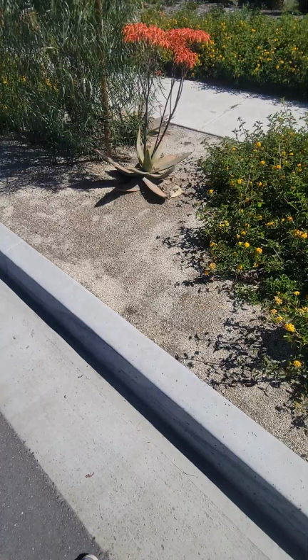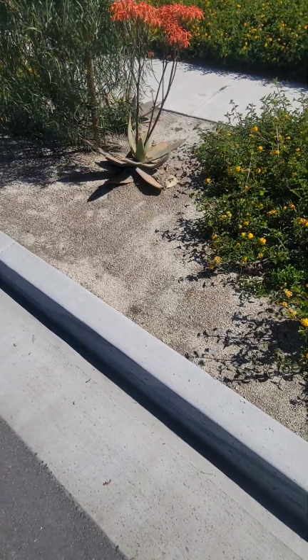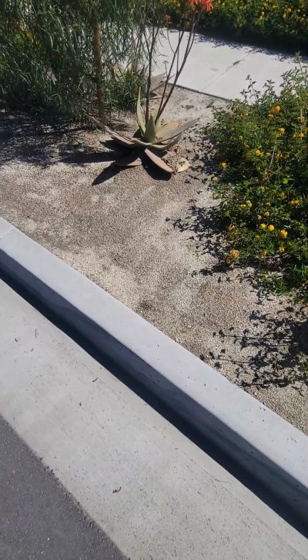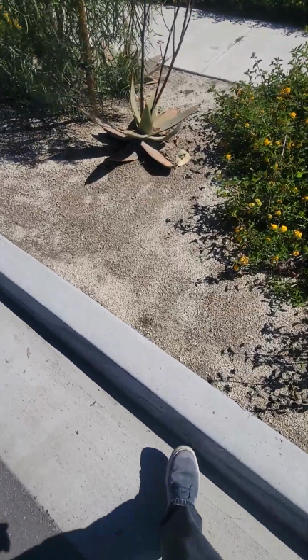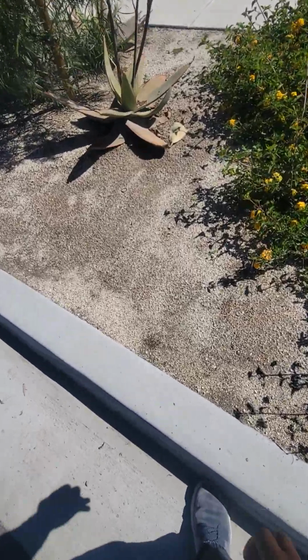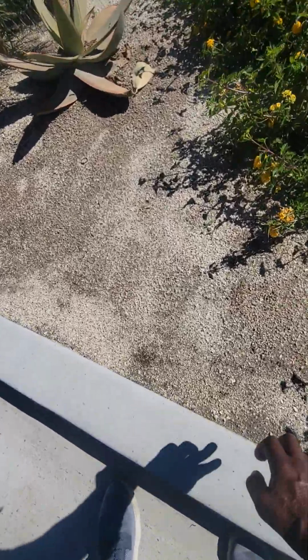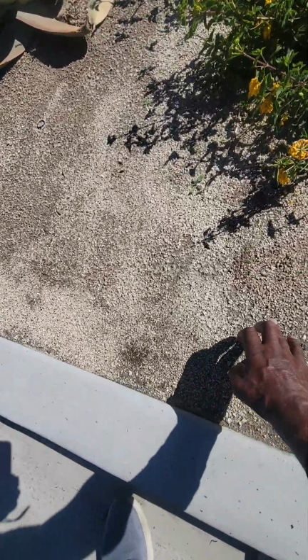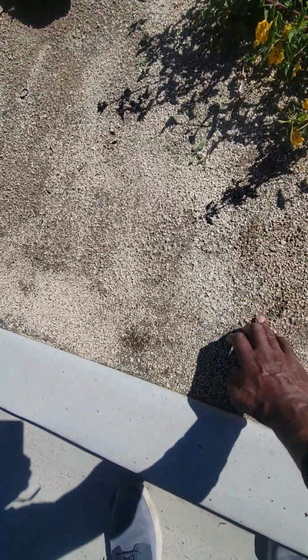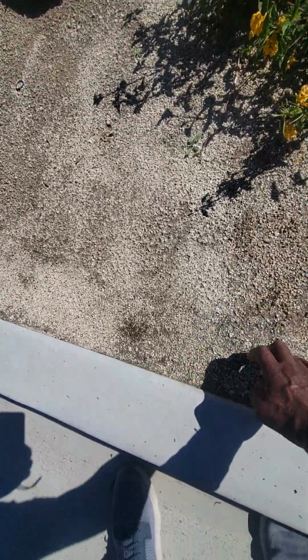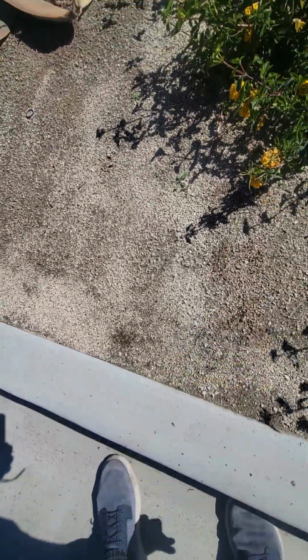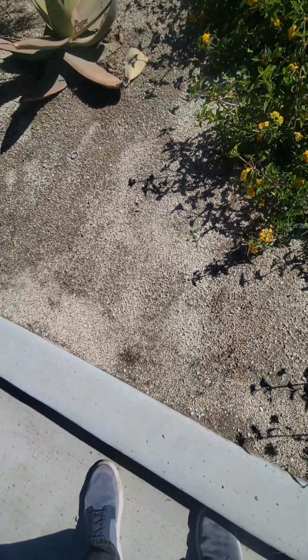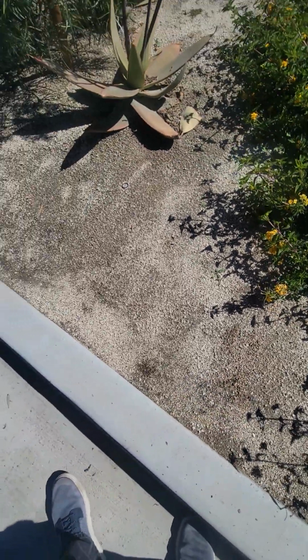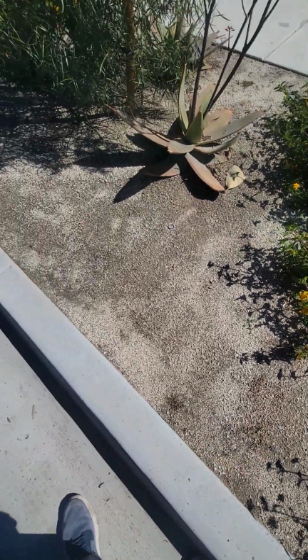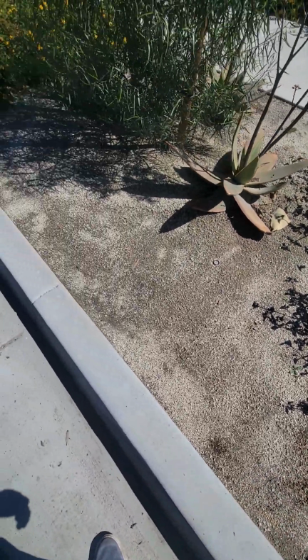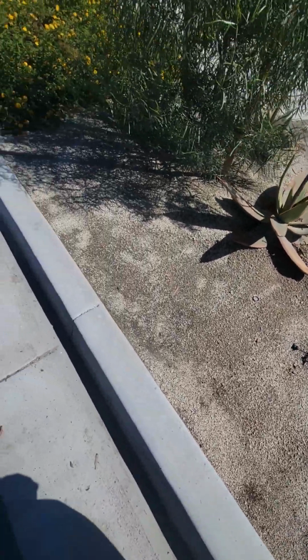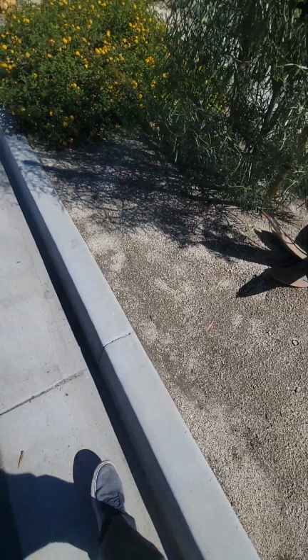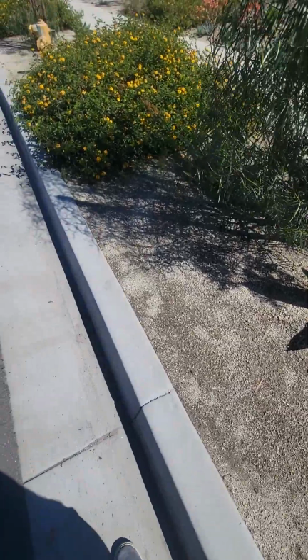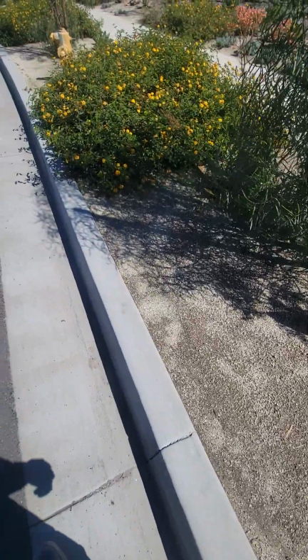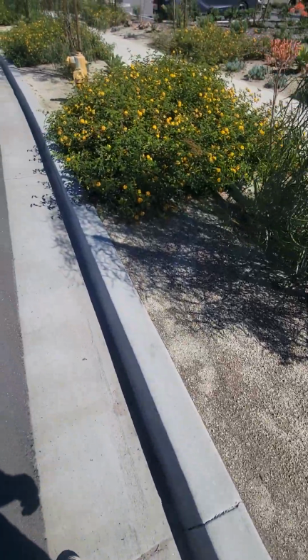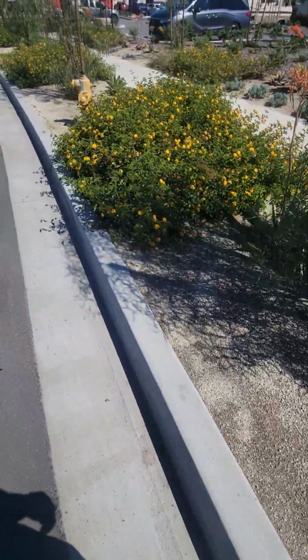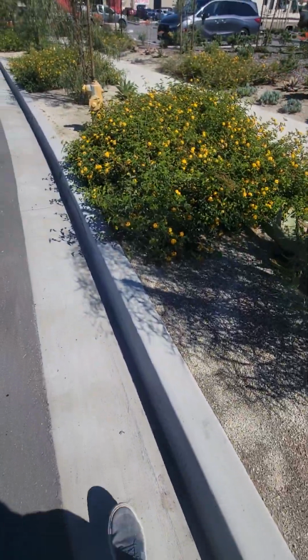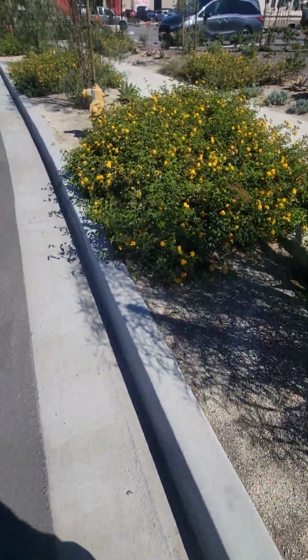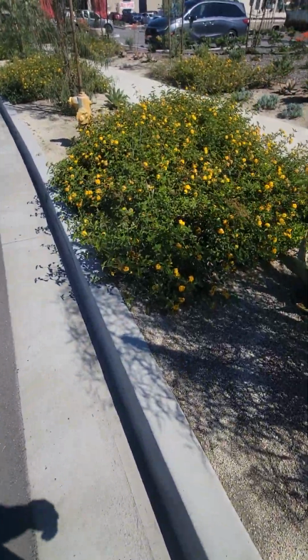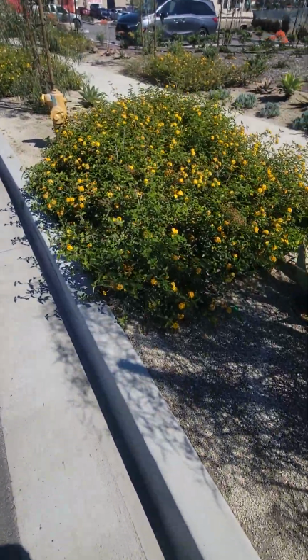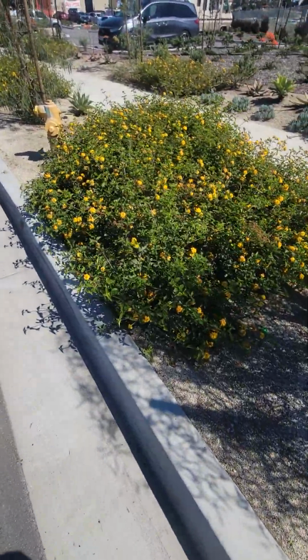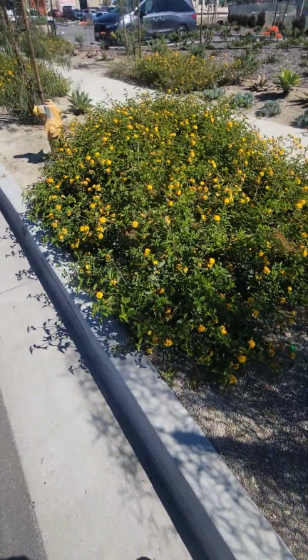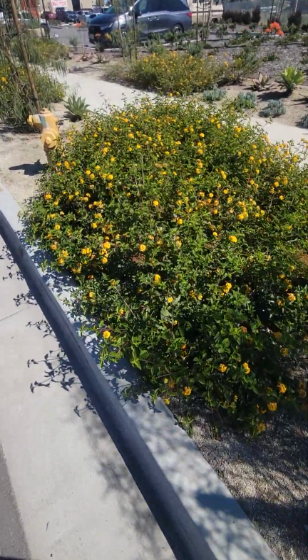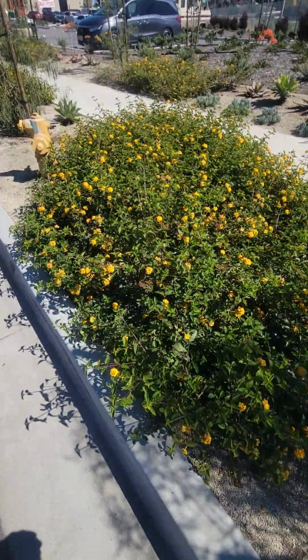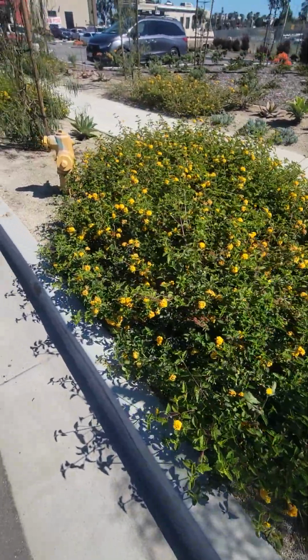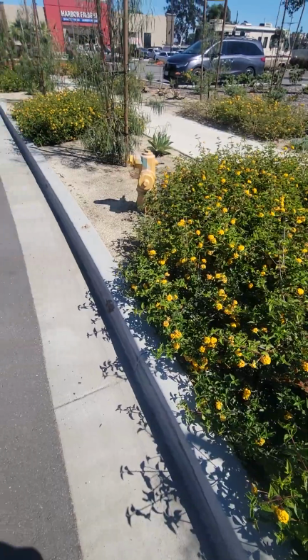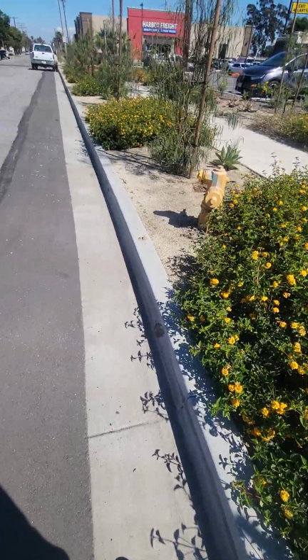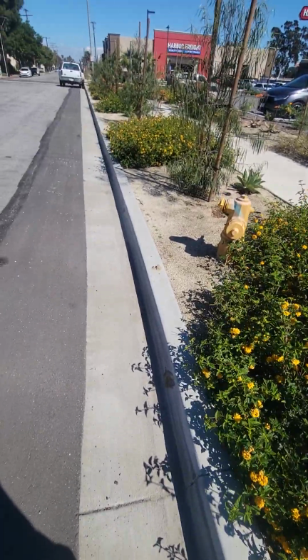But talking back out here in the parkway area, they have decomposed granite, which is a great alternative instead of using bark or things like that. You can see where this lantana gets pretty big — it gets pretty thick.